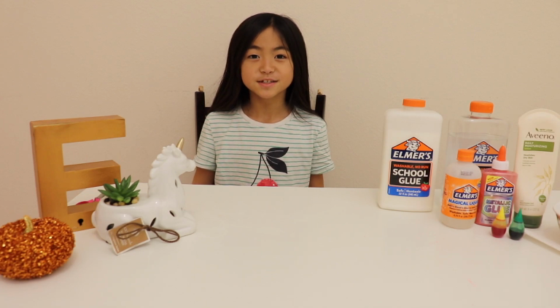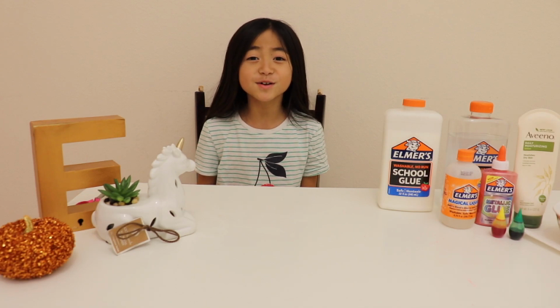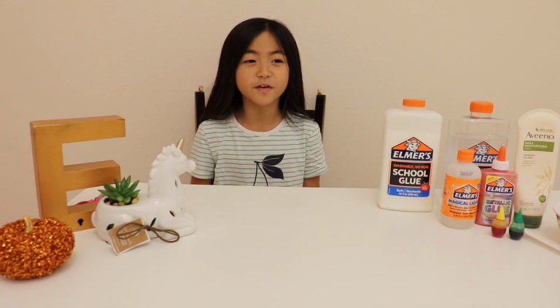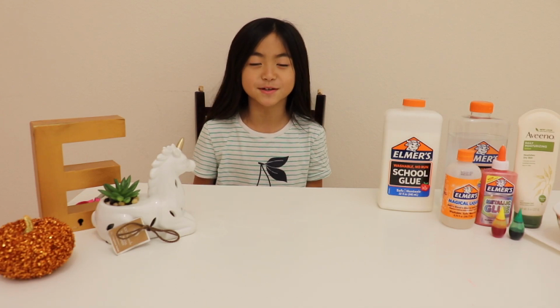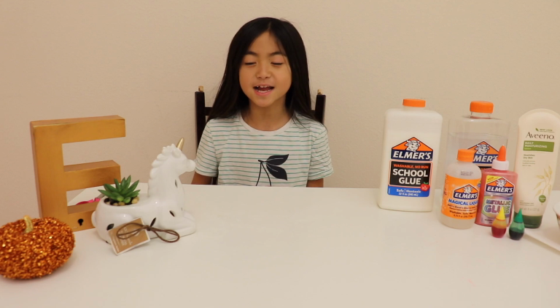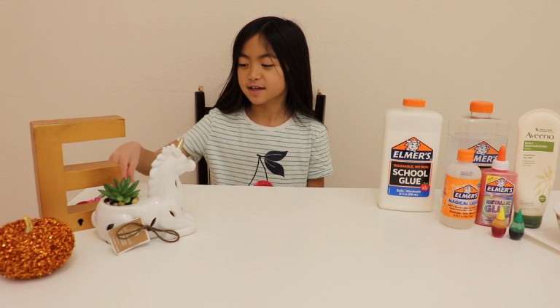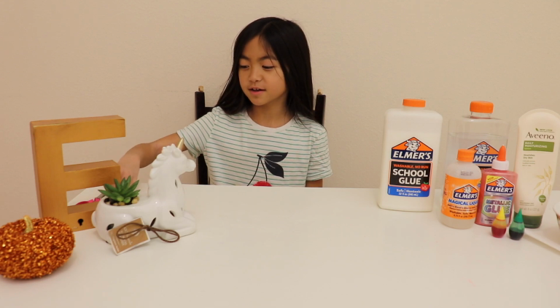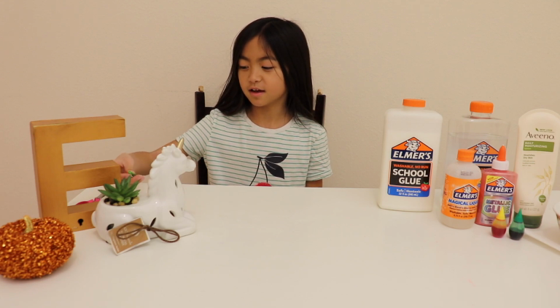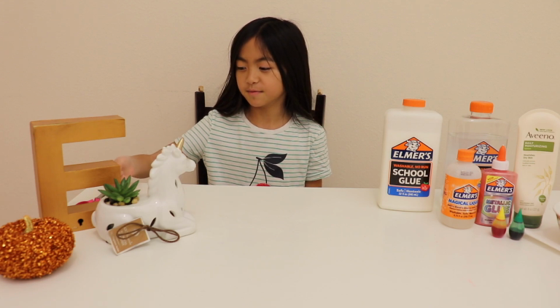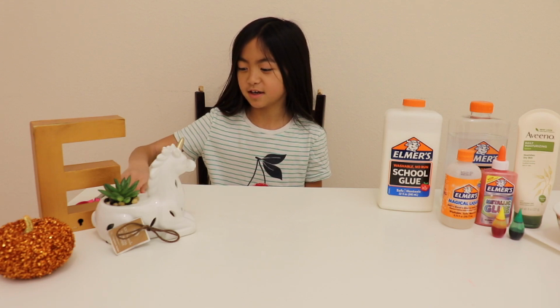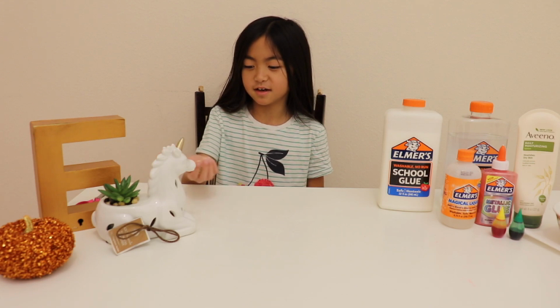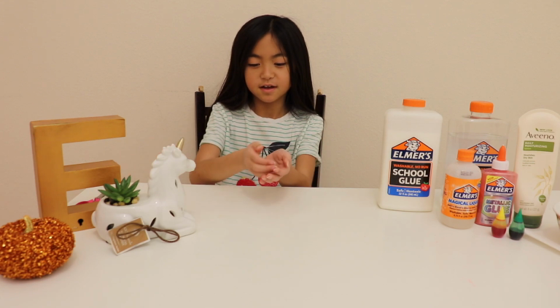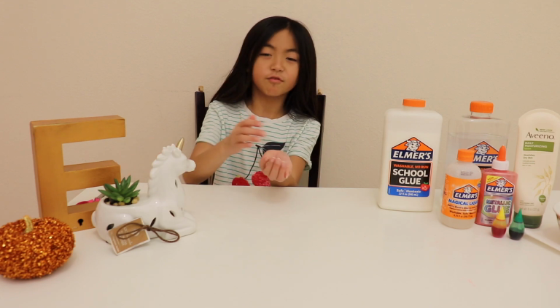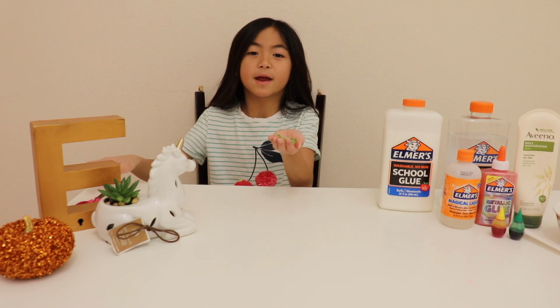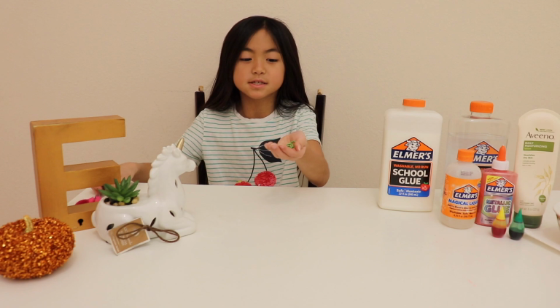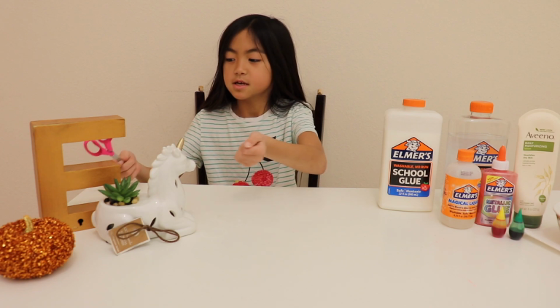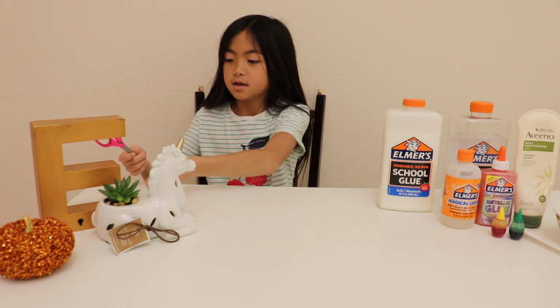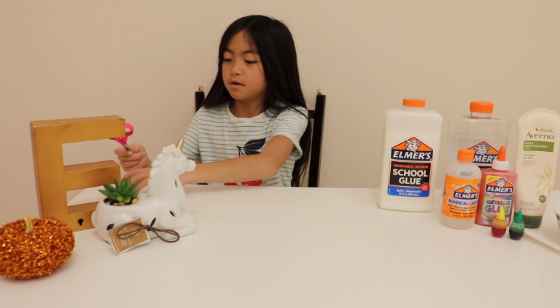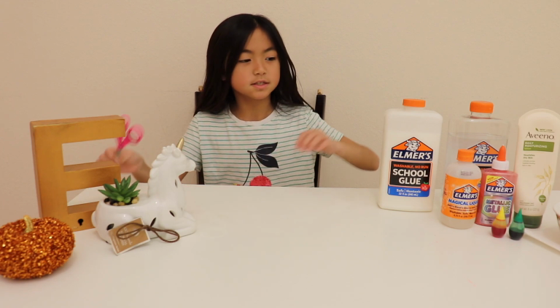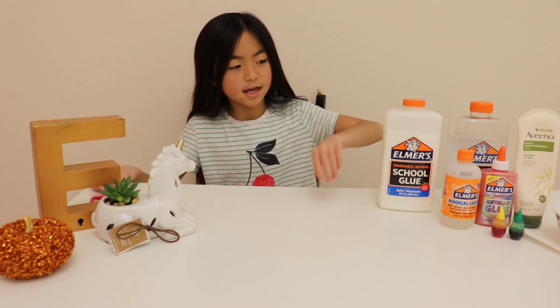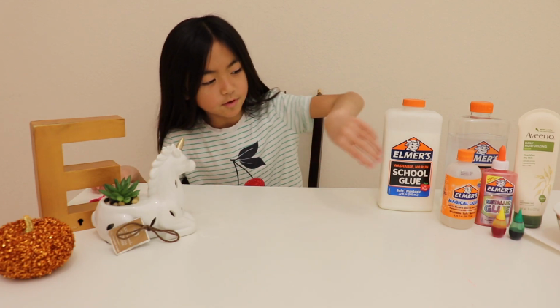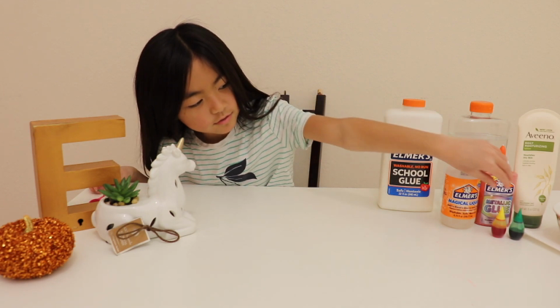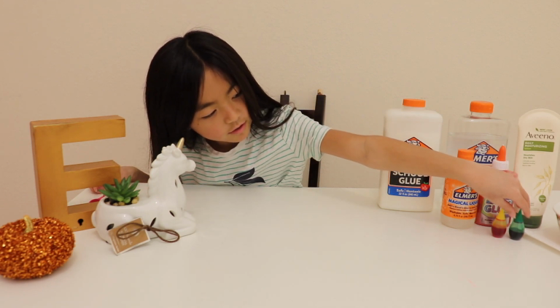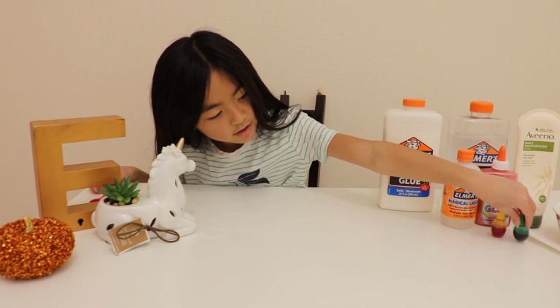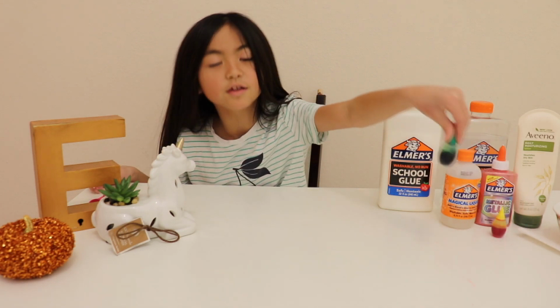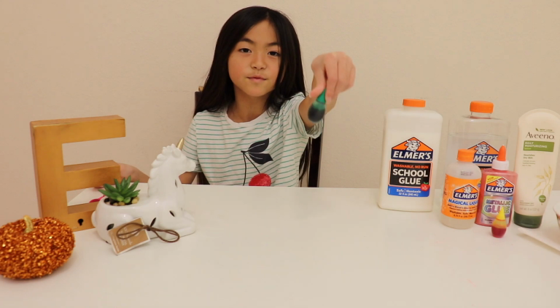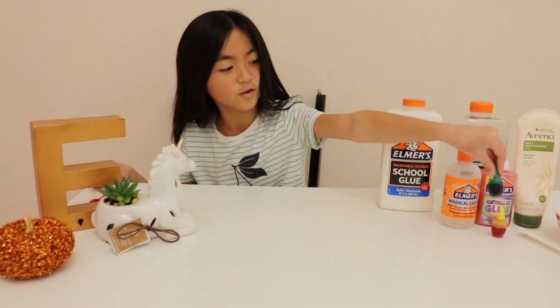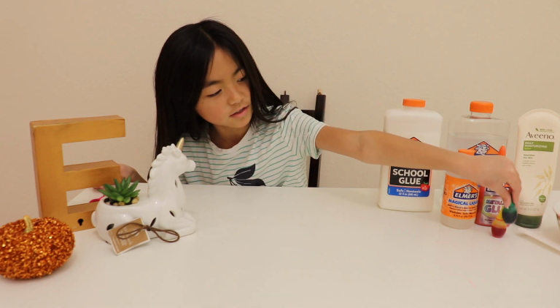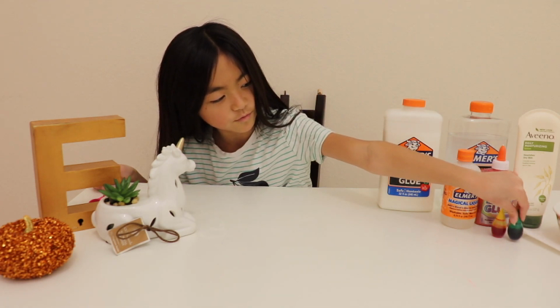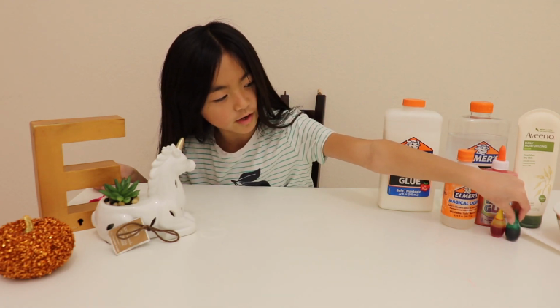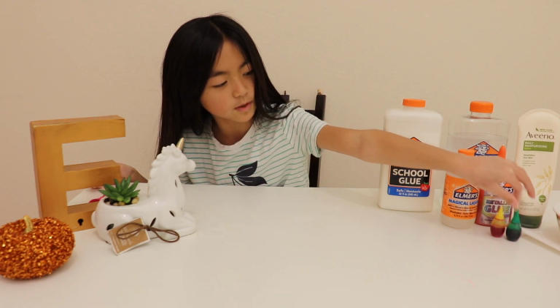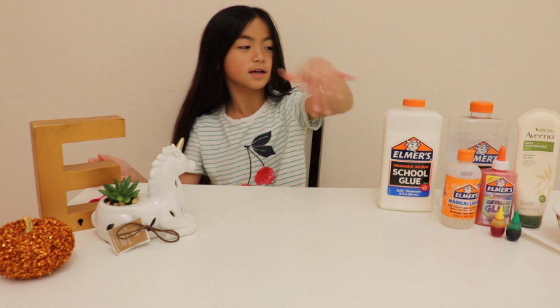This is going to be a very special slime because I'm going to cut up green rubber bands with scissors and color it with some food coloring — some green food coloring and probably some yellow.